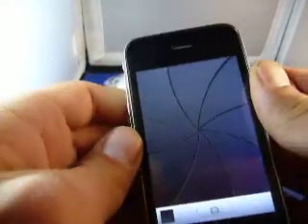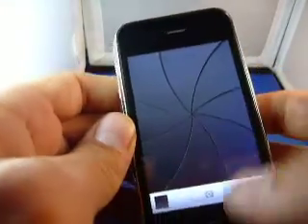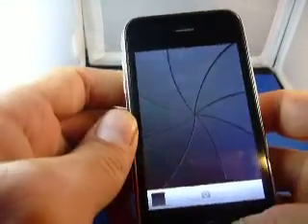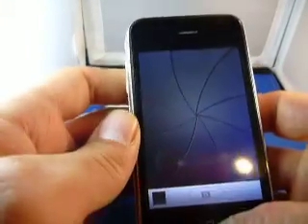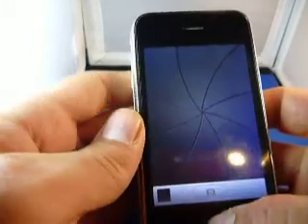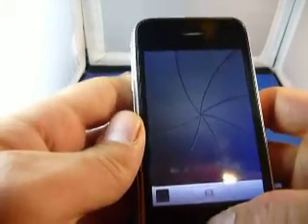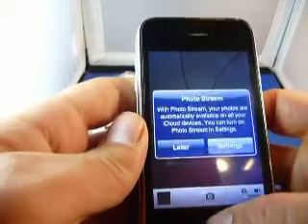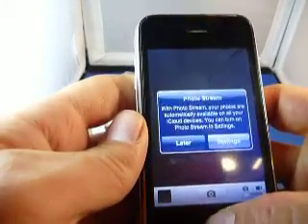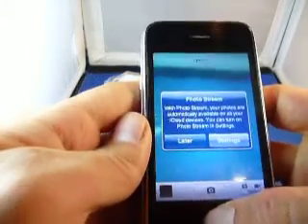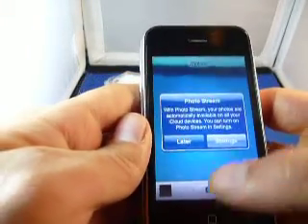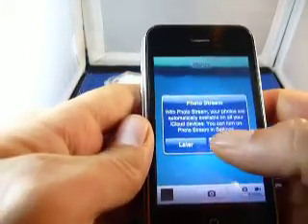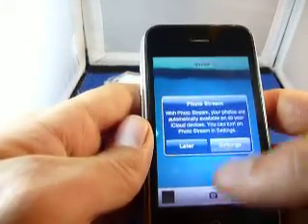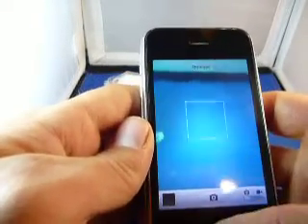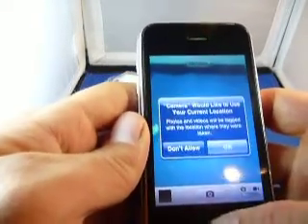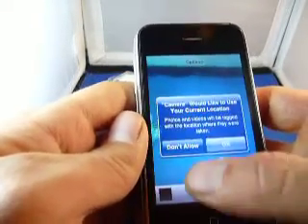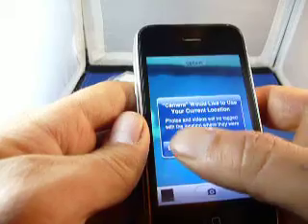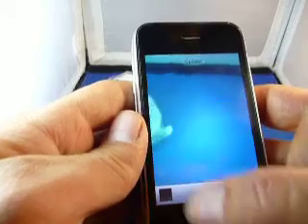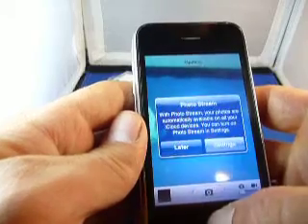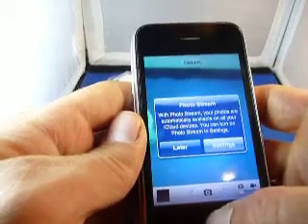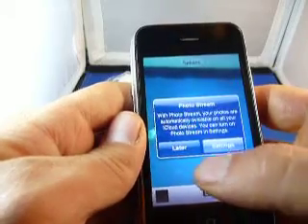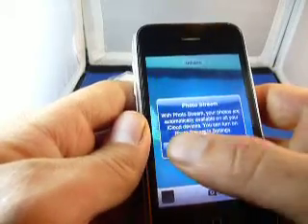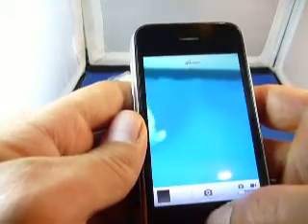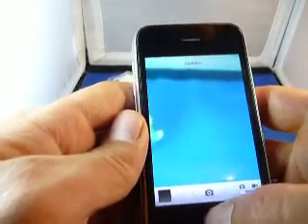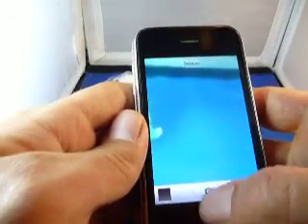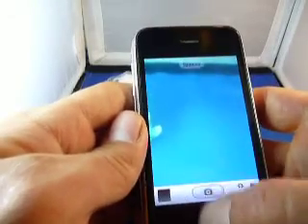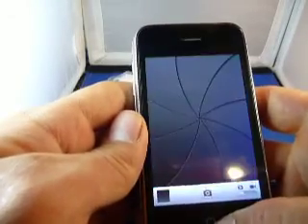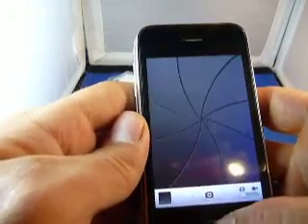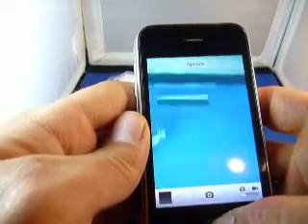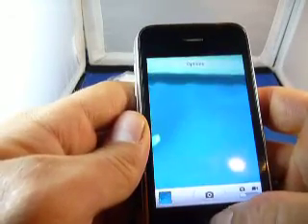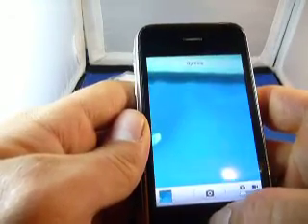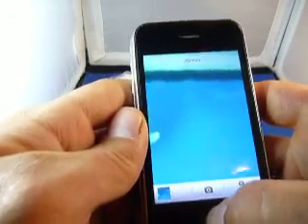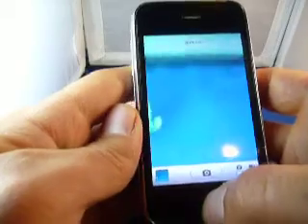Next thing I want to do is show you the camera. We took pictures of the GPS working and of the internet working just to save some time. And there's a picture so you can tell that the camera does work.